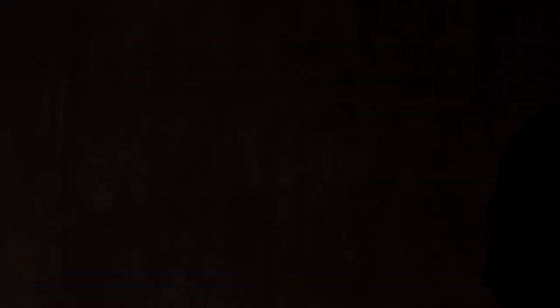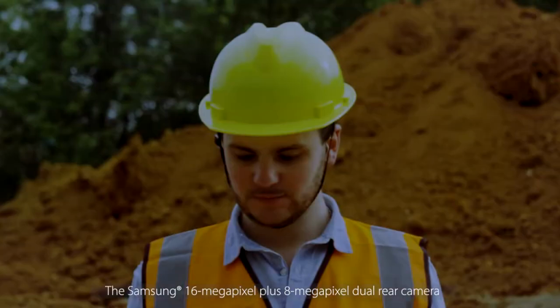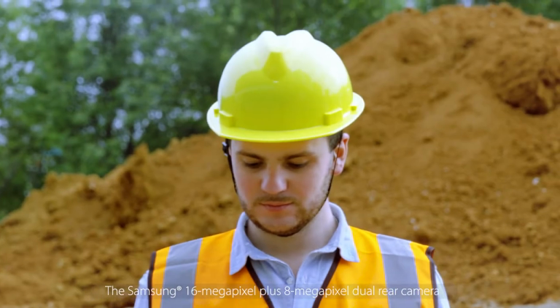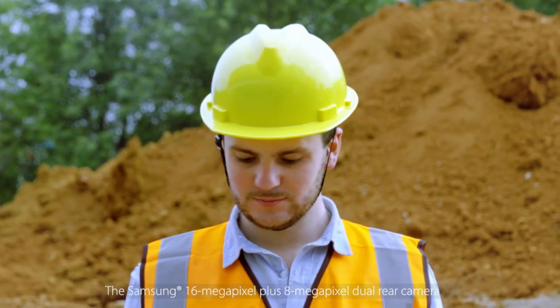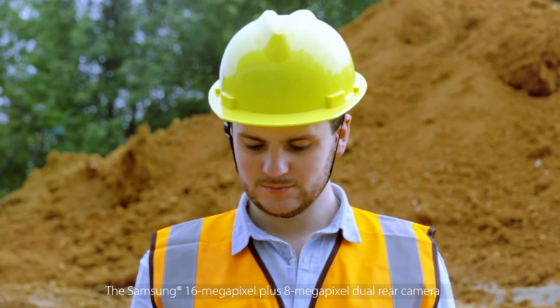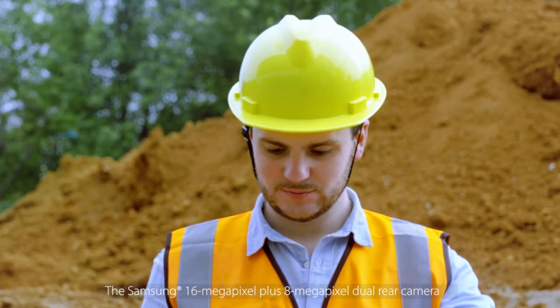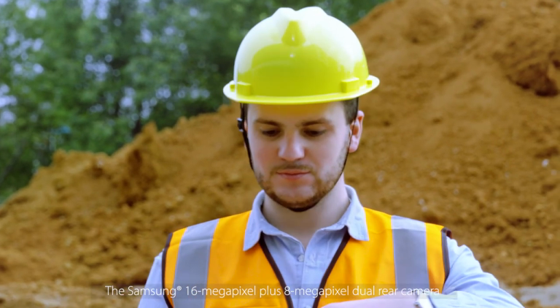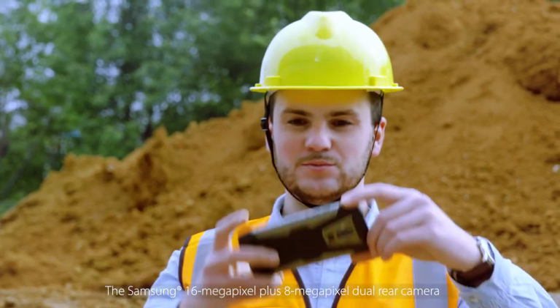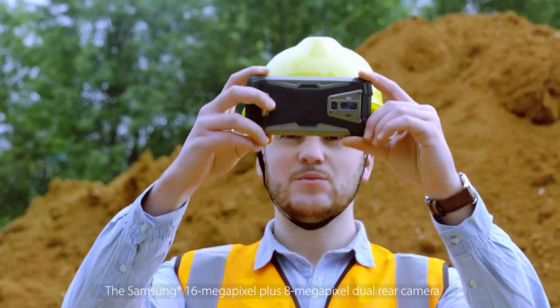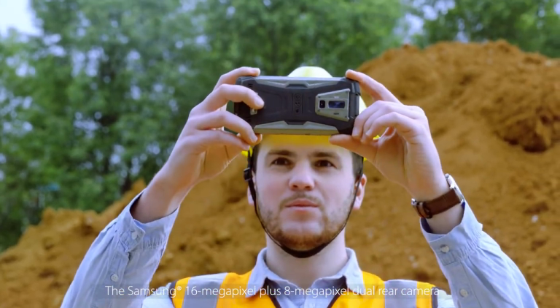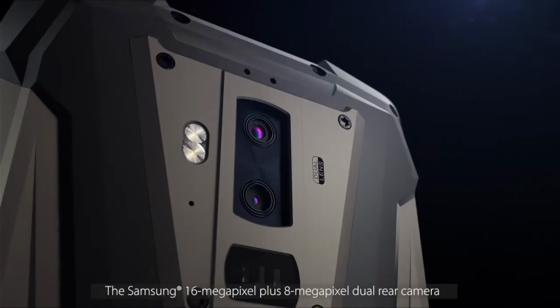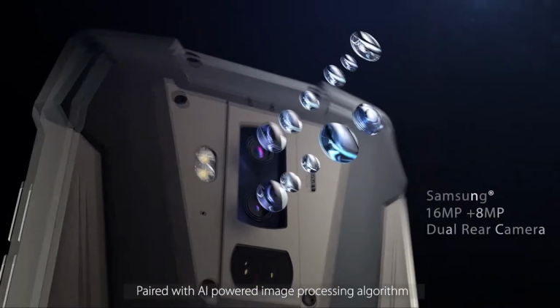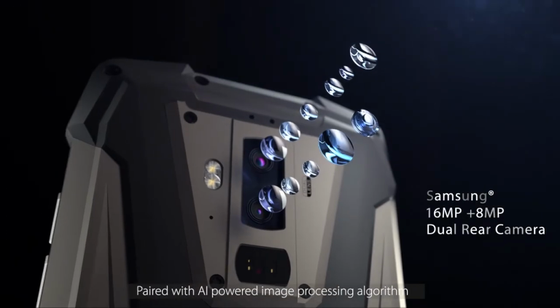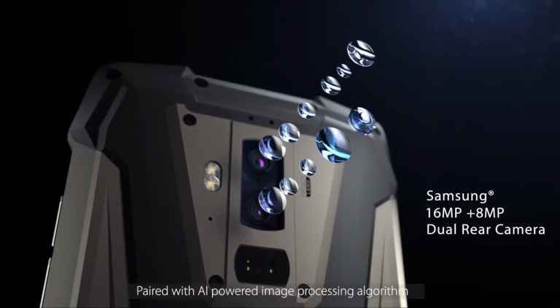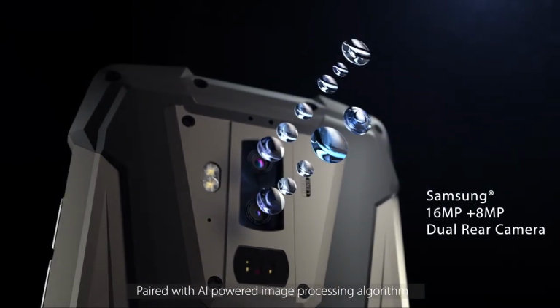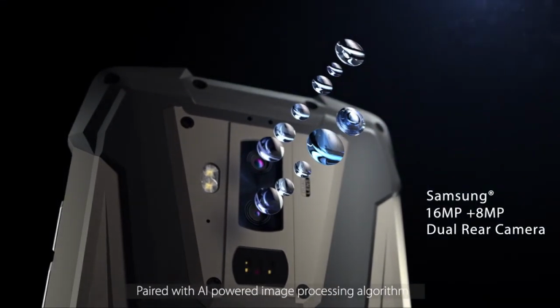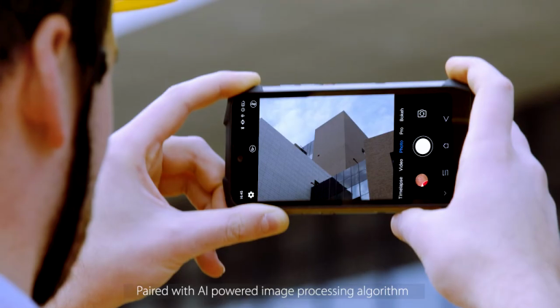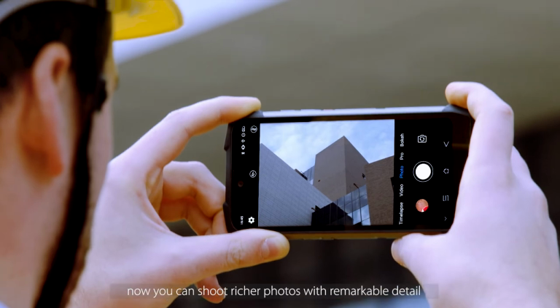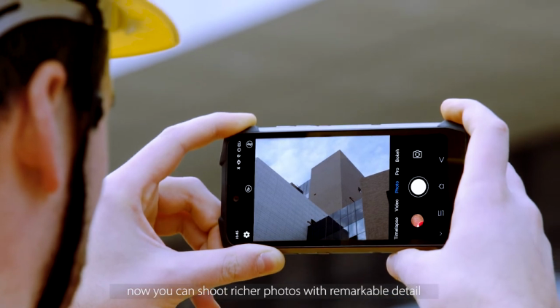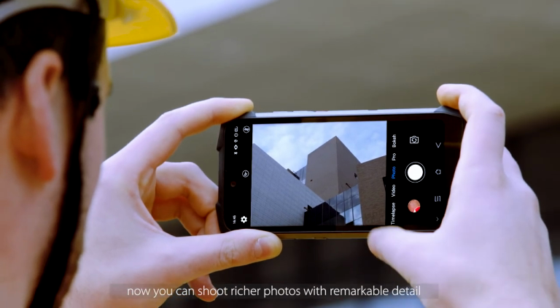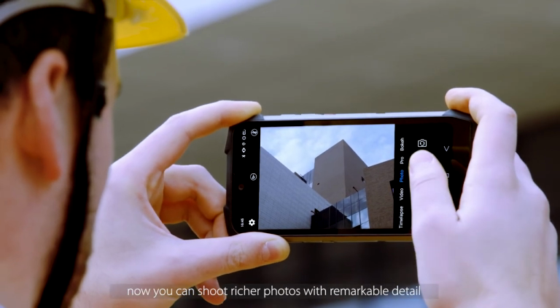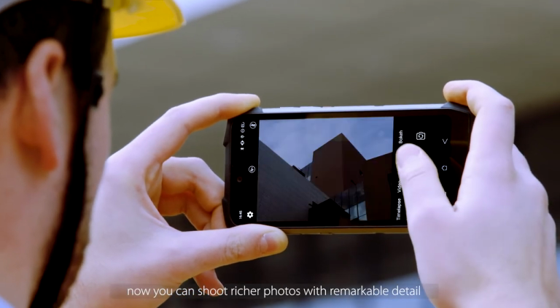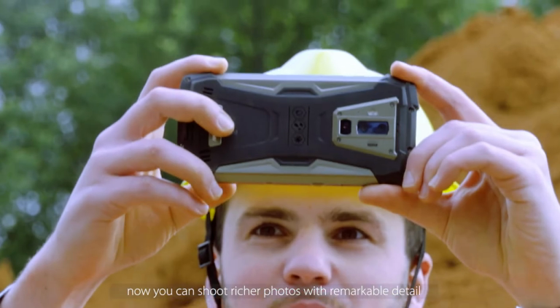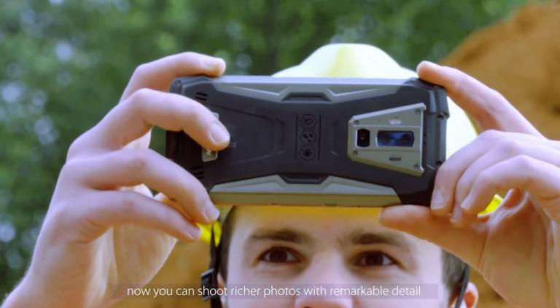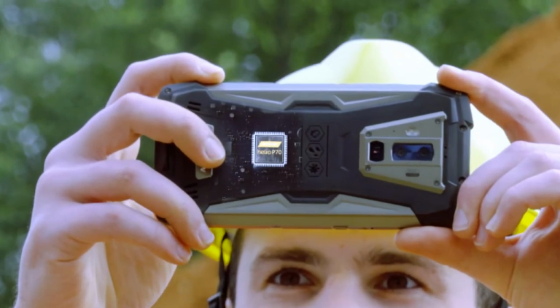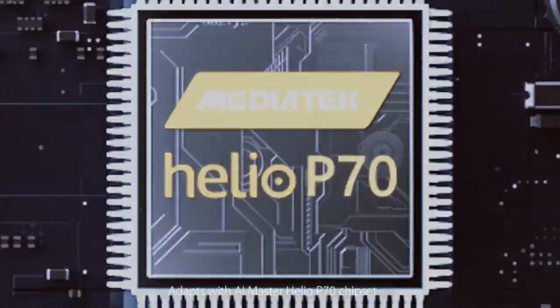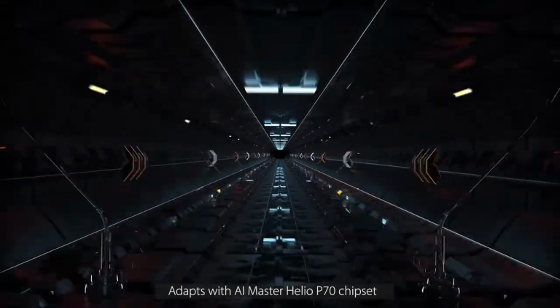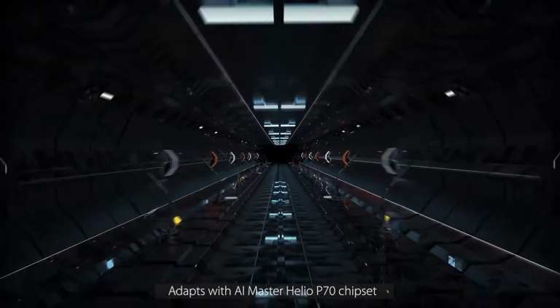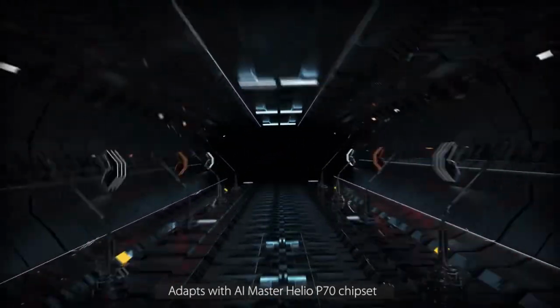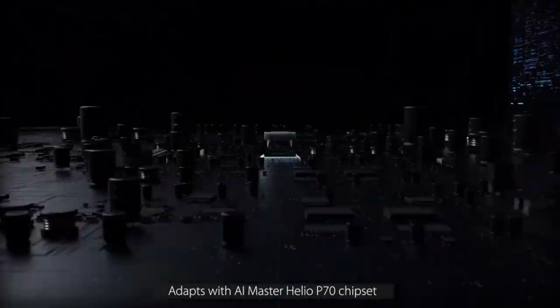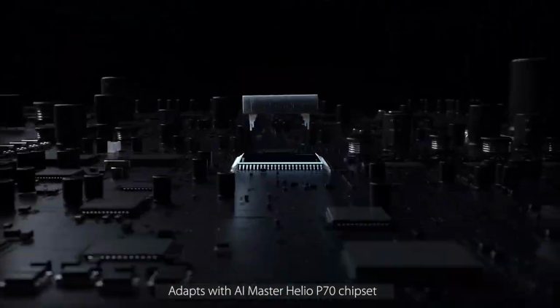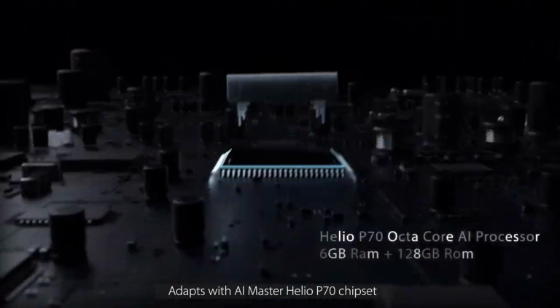The Samsung 60 megapixel plus 8 megapixel dual rear camera, paired with AI powered image processing algorithm — now you can shoot richer photos with remarkable detail. Adapt with AI Master Helio P70 chipset.